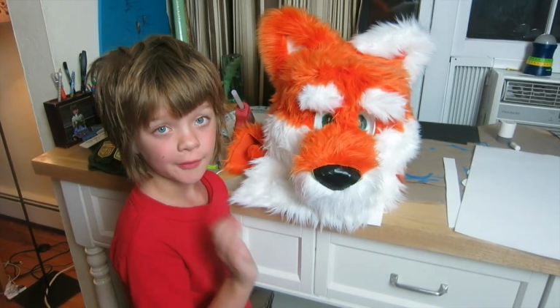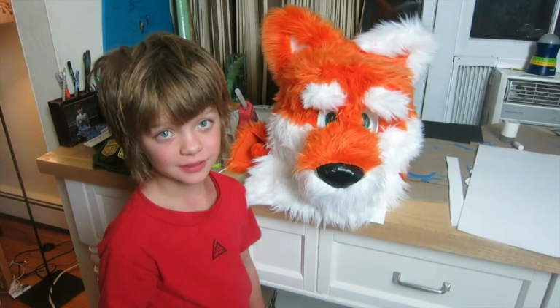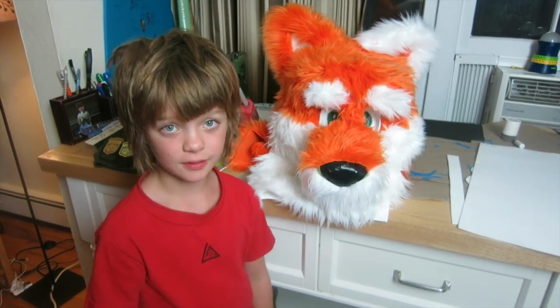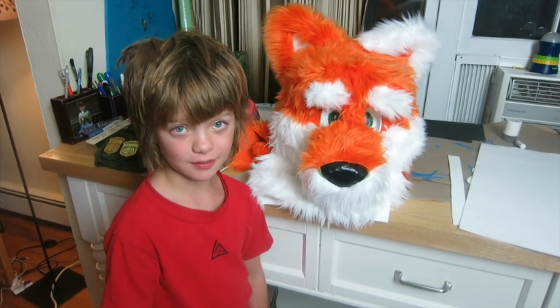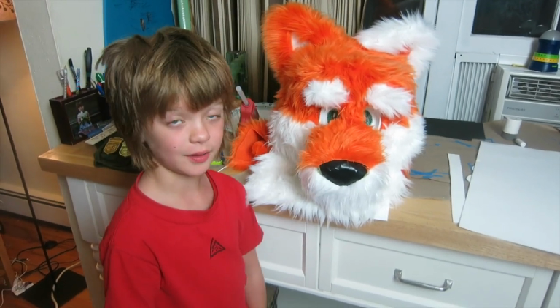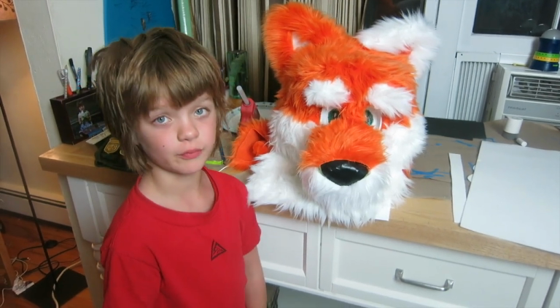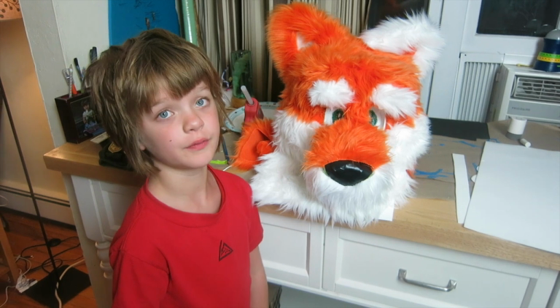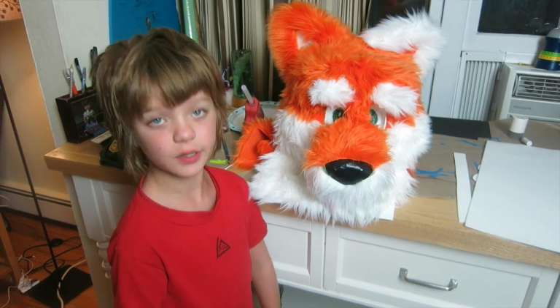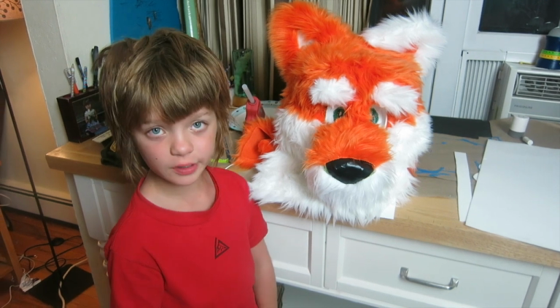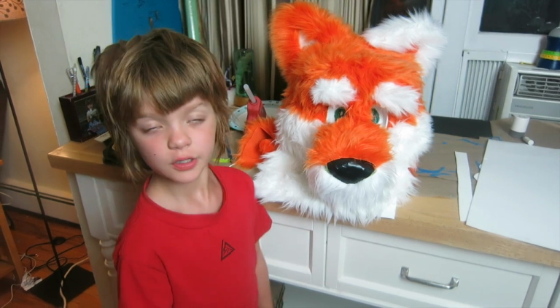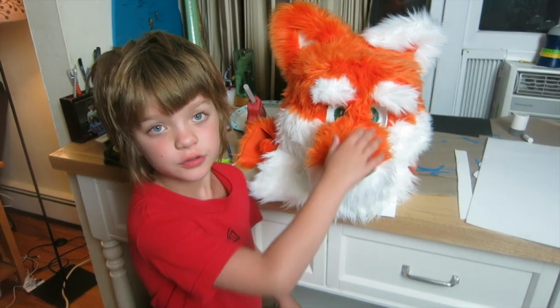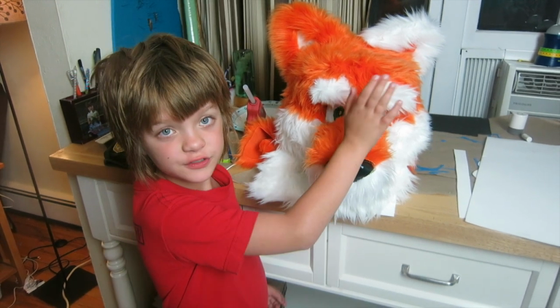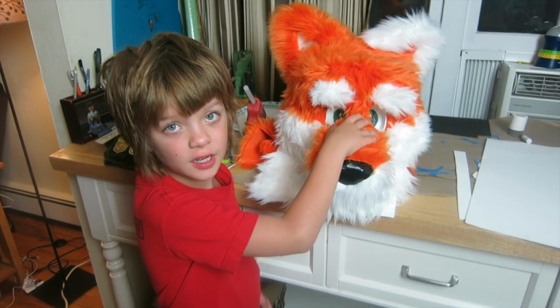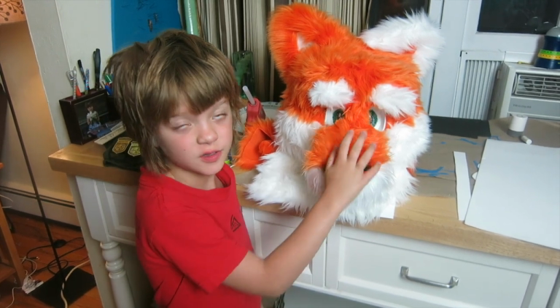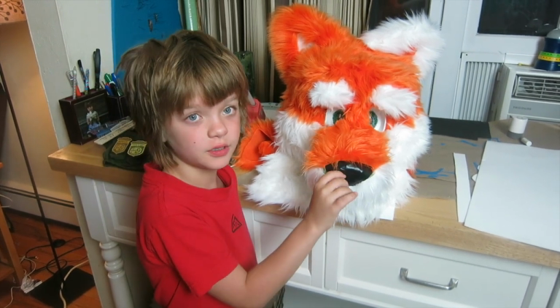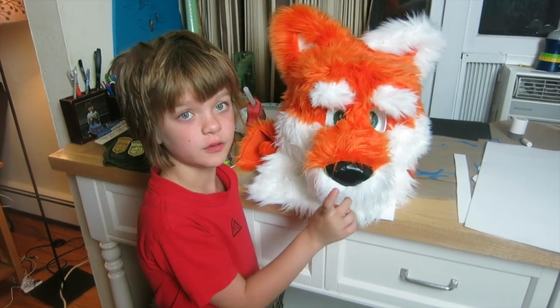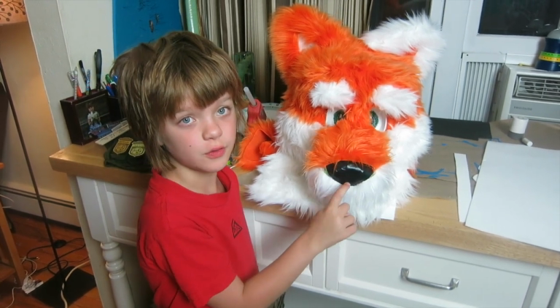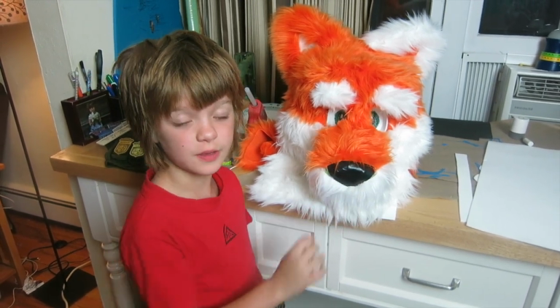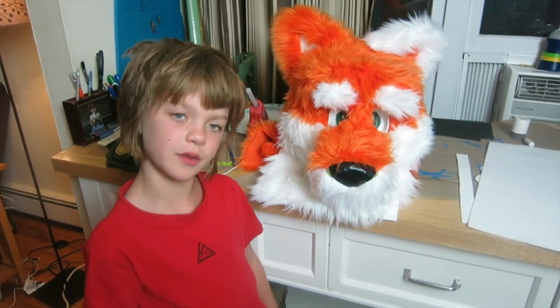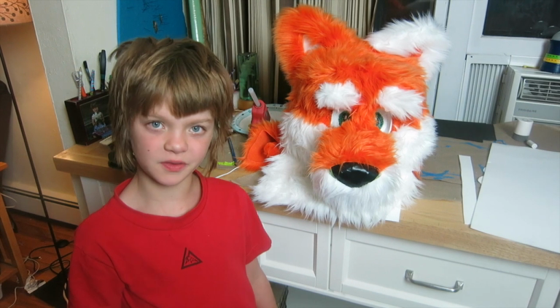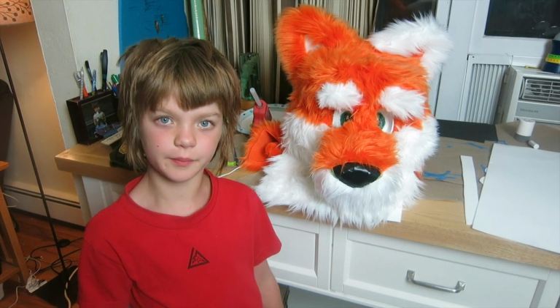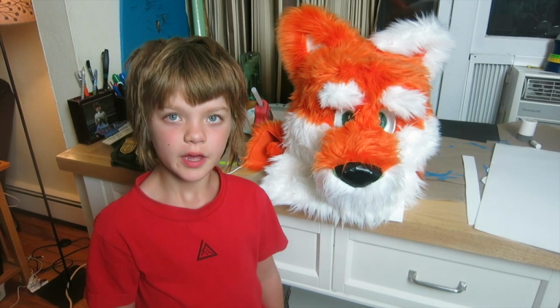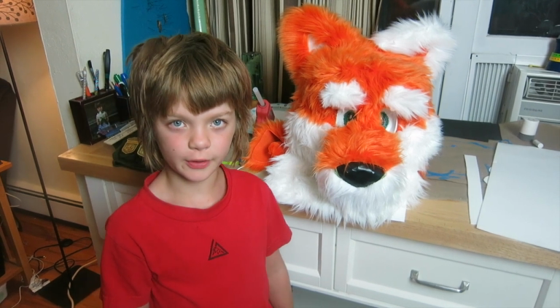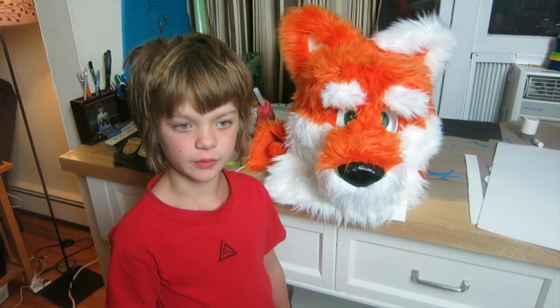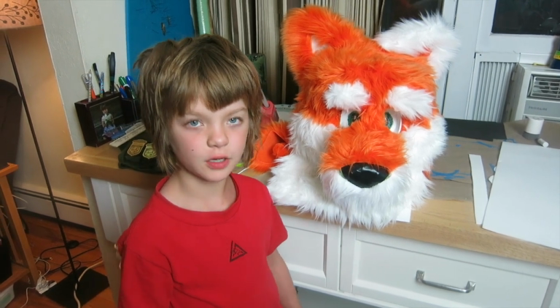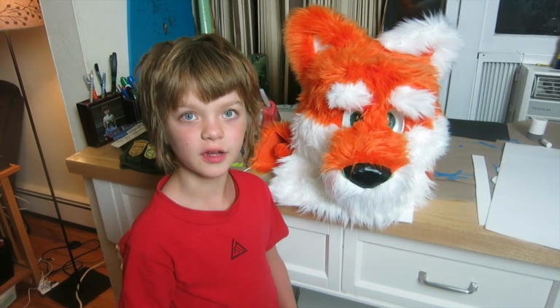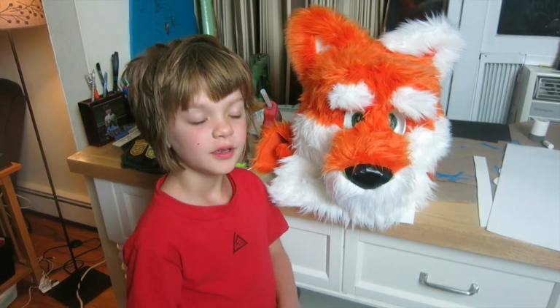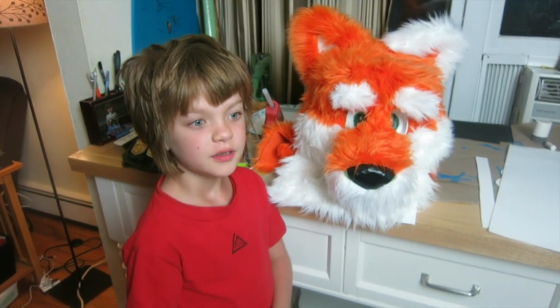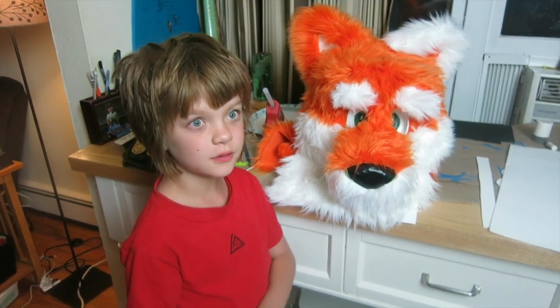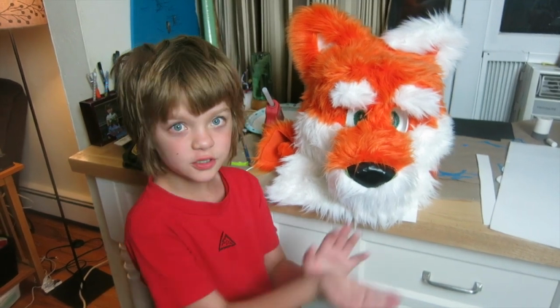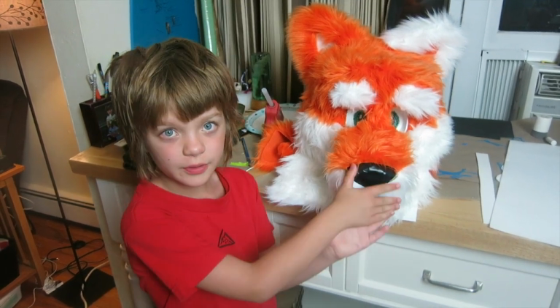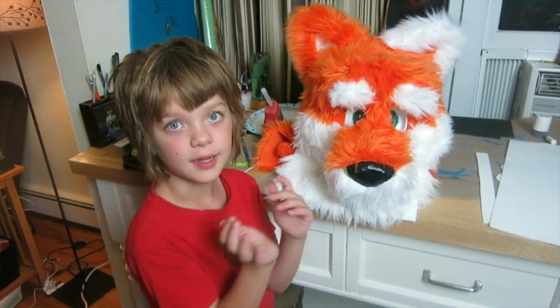But we finally decided it's time to get ready for LundisCon. So we finished the eyes, and all we're going to need to do is a nose, and then we can work on the tail and paws so we're ready for LundisCon. I'm going to show you how we did the eyes.